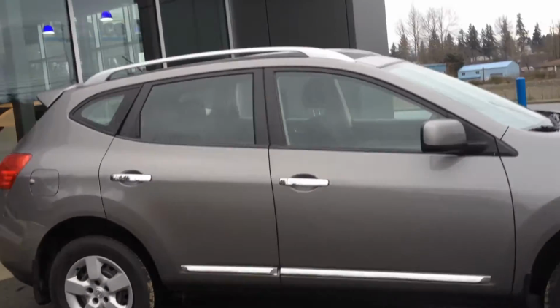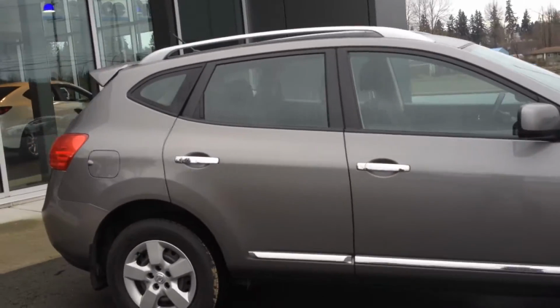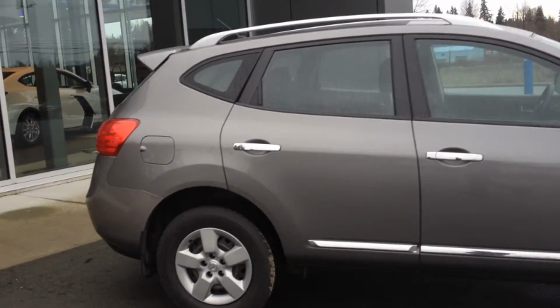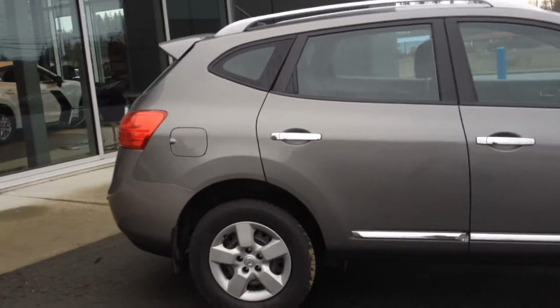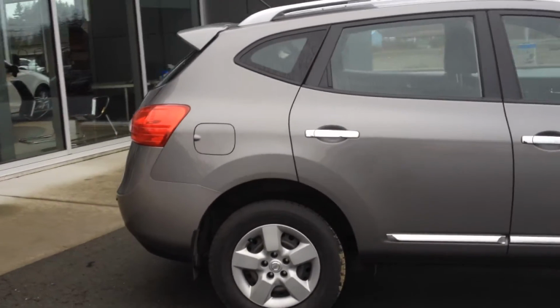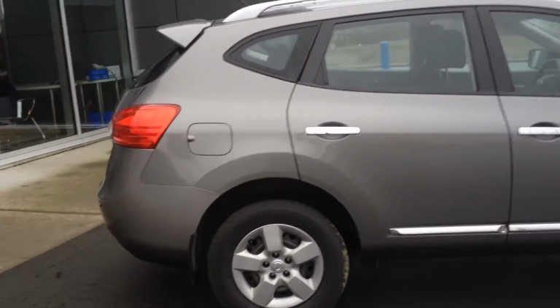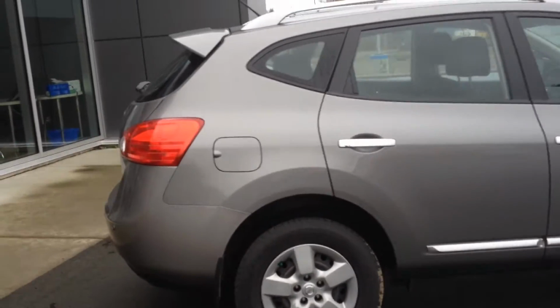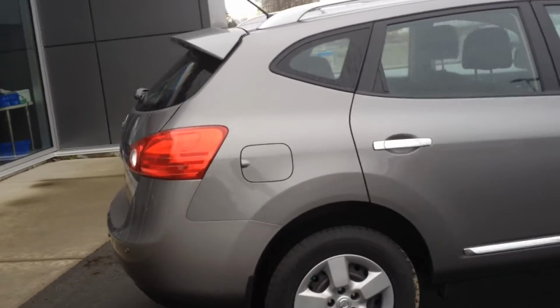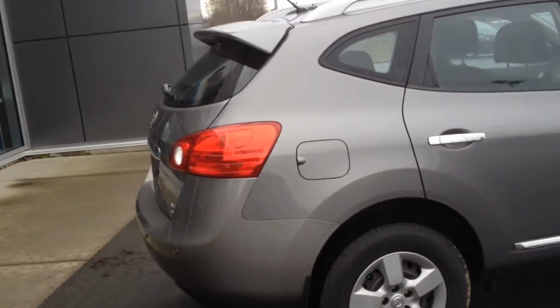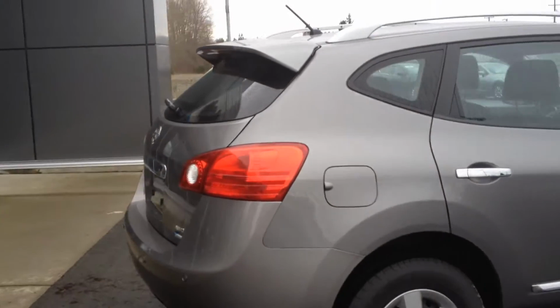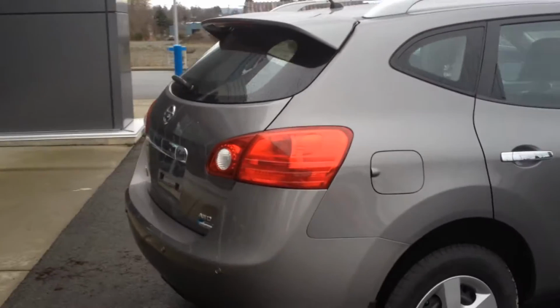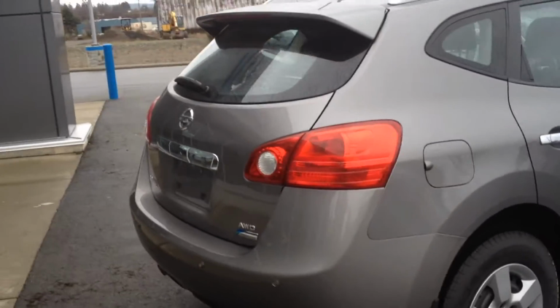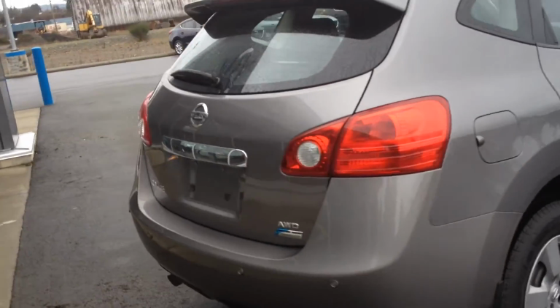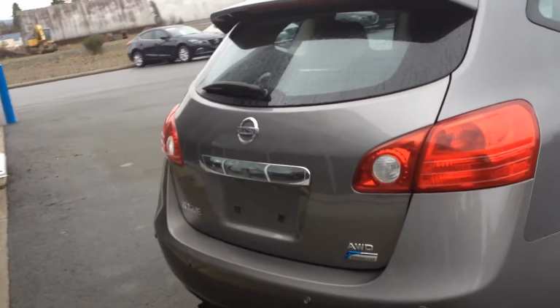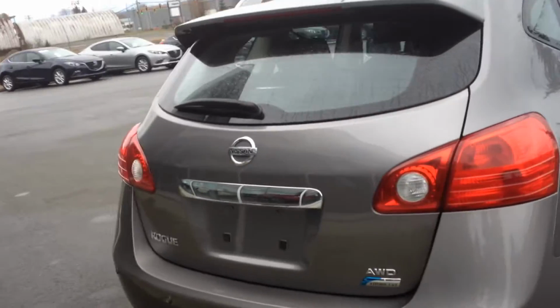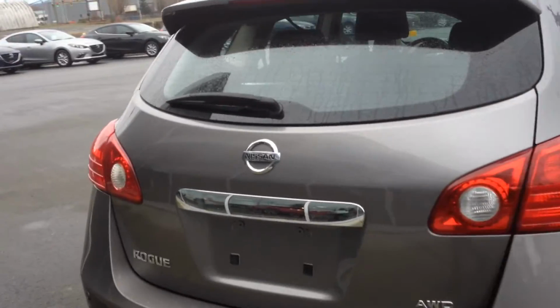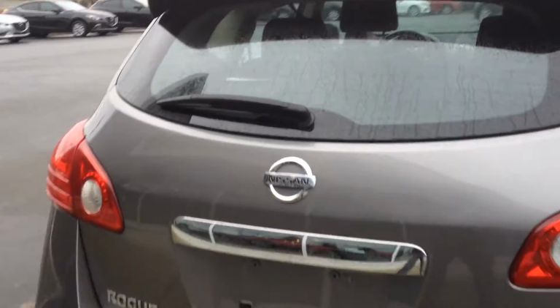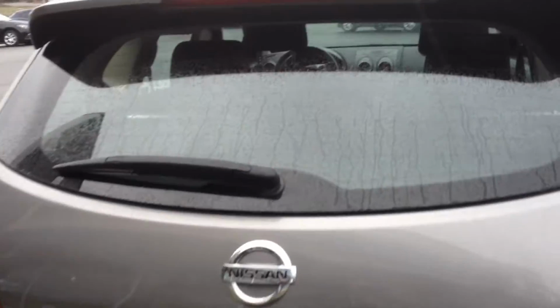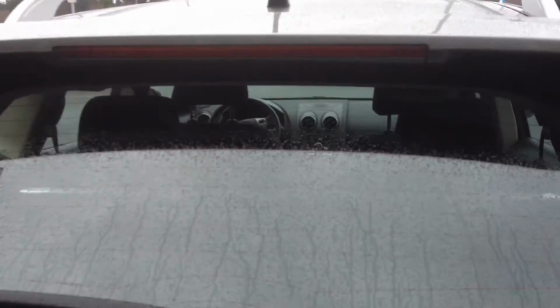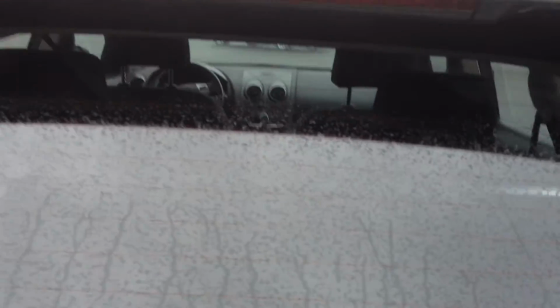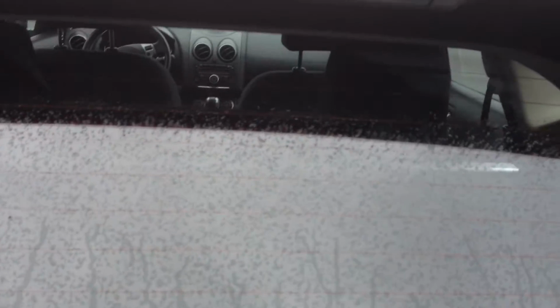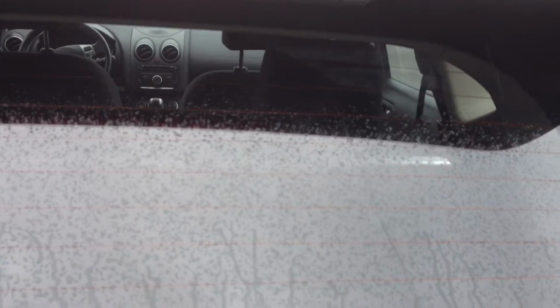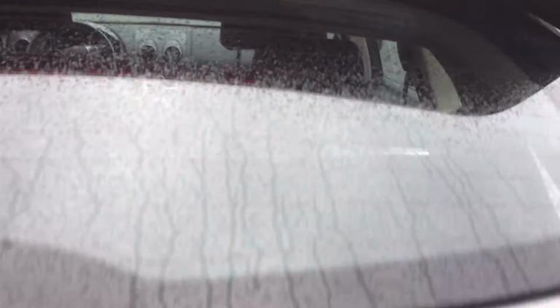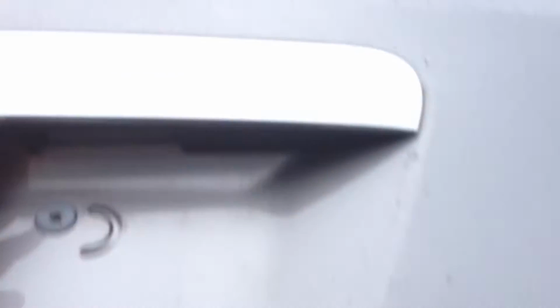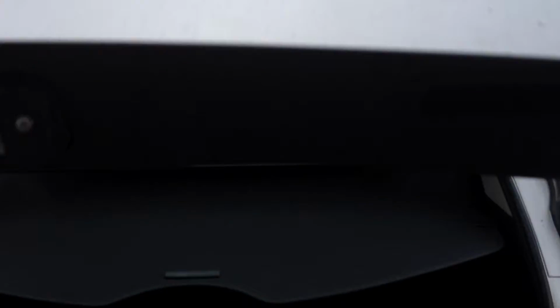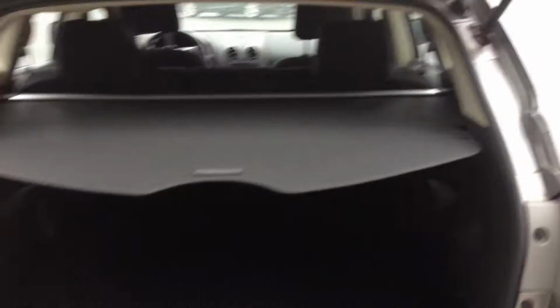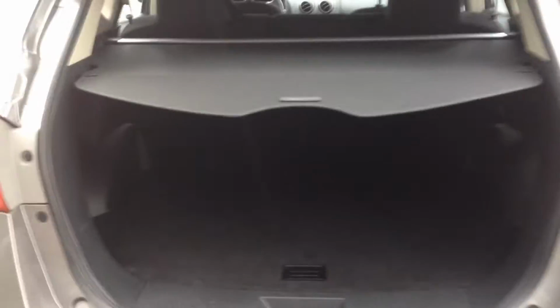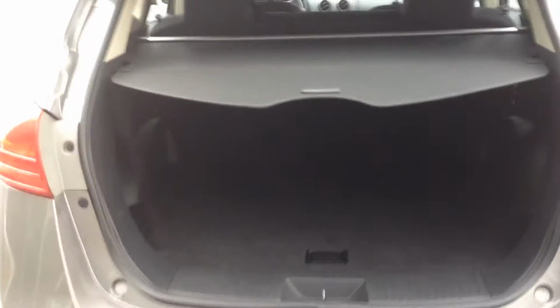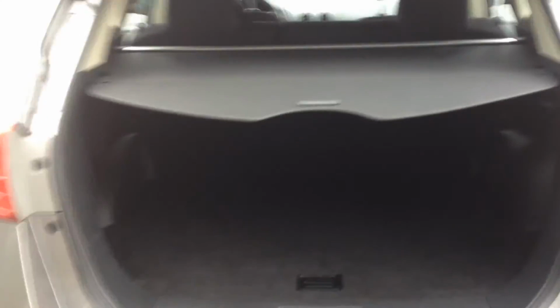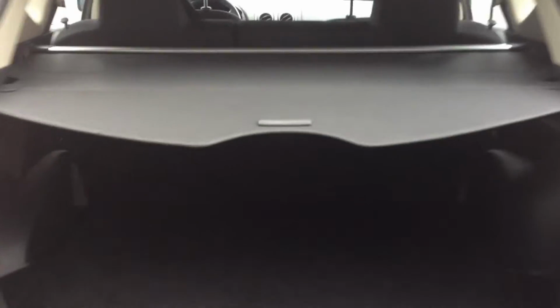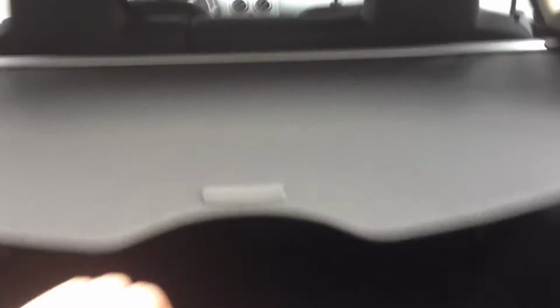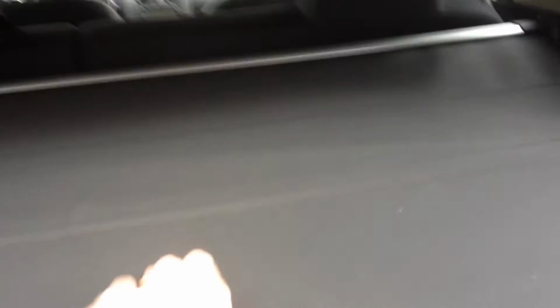Nice vehicle, all wheel drive, CVT transmission so it's going to get good fuel economy. Keyless entry. Room in the back — you can actually see there's a tonneau cover.